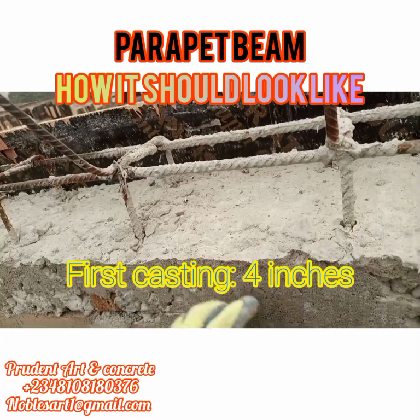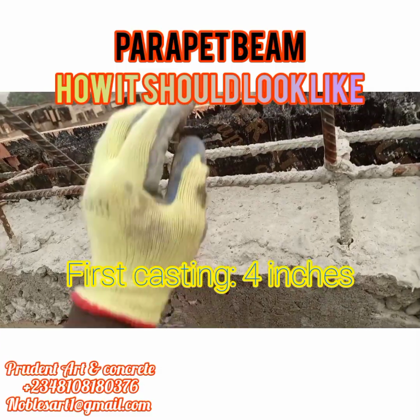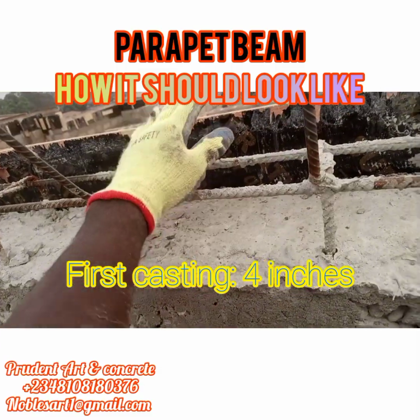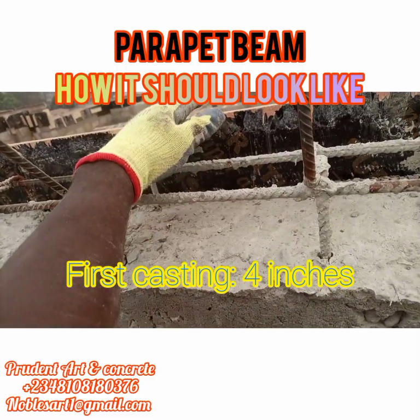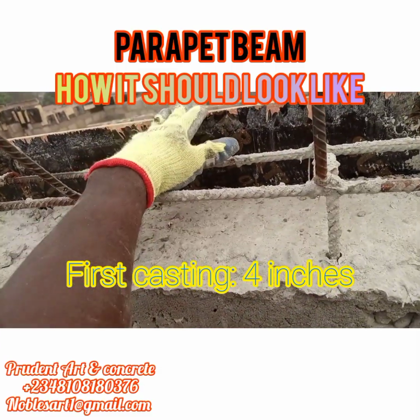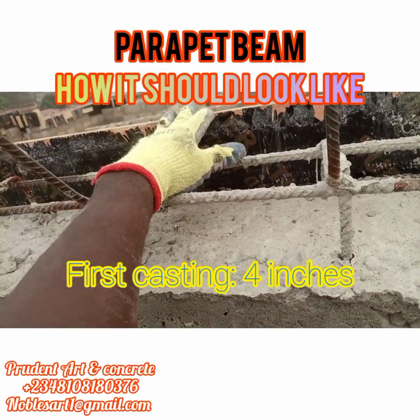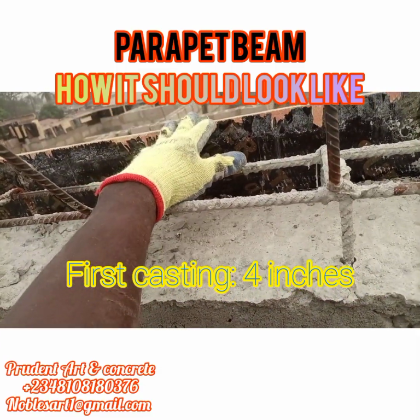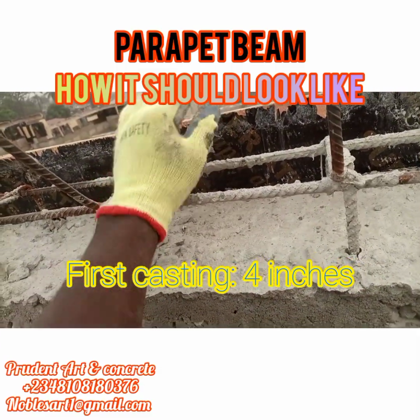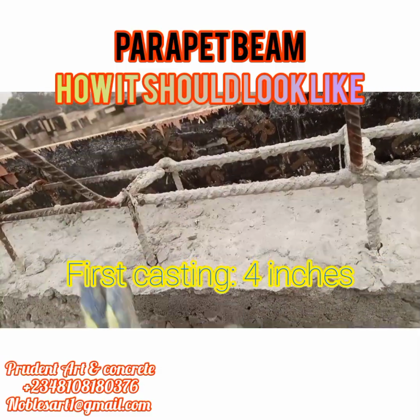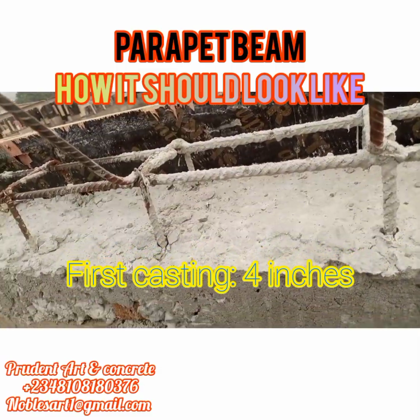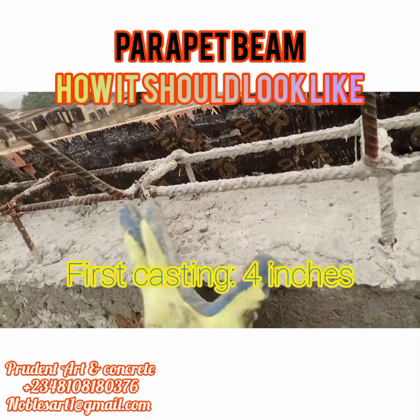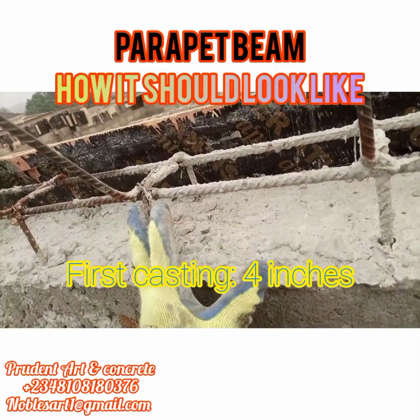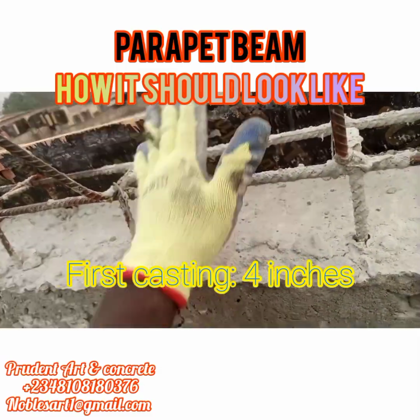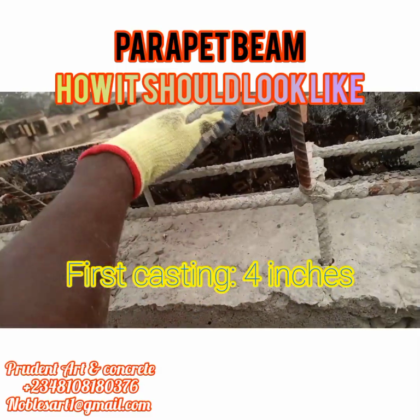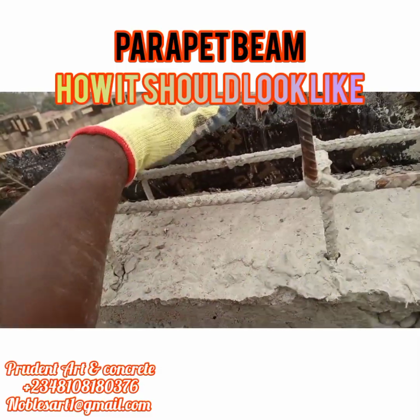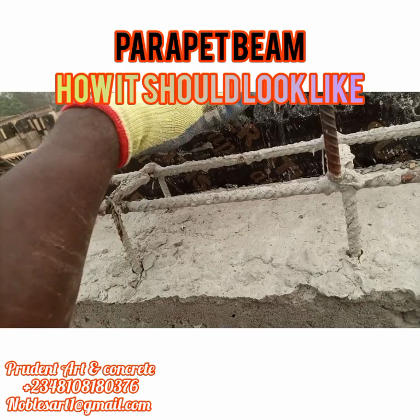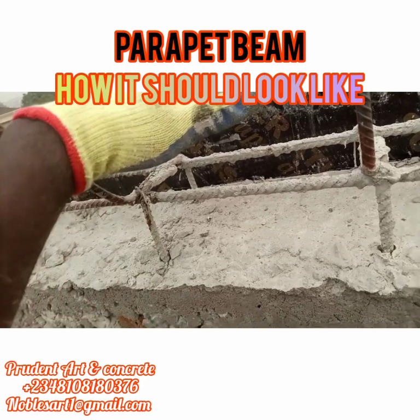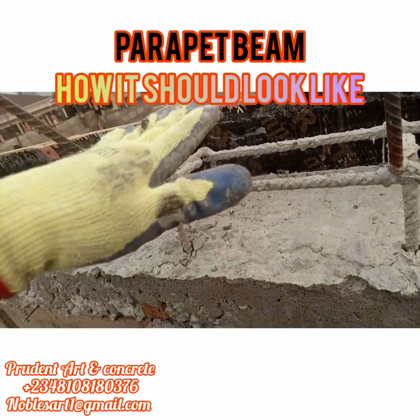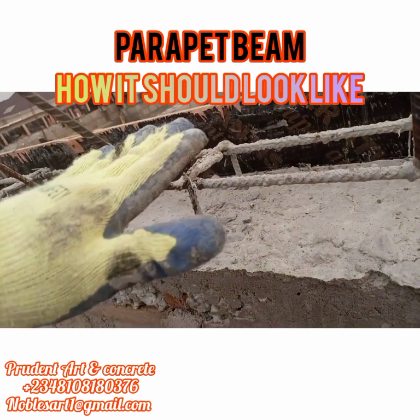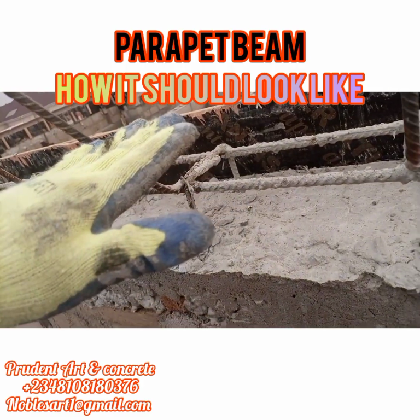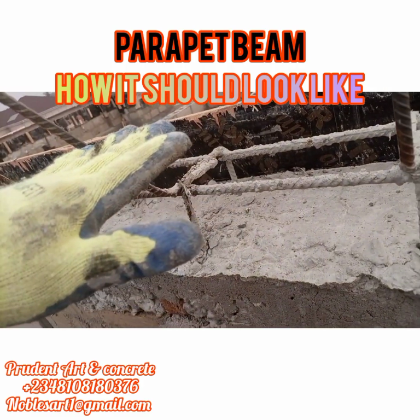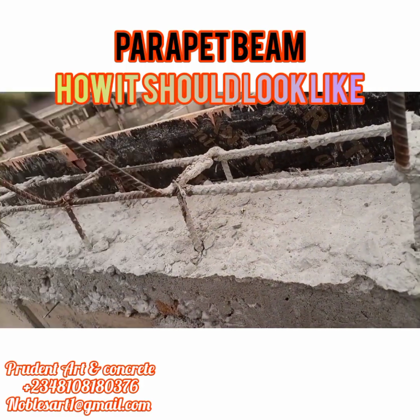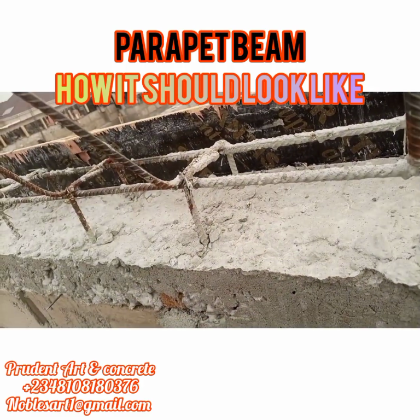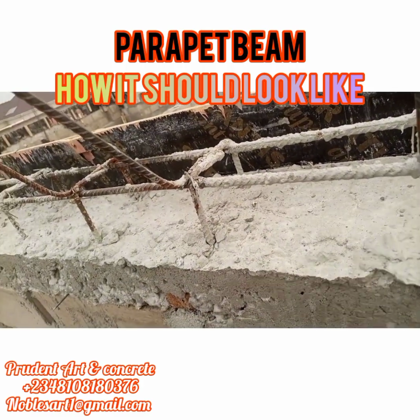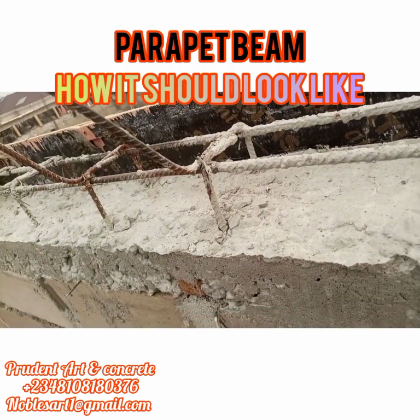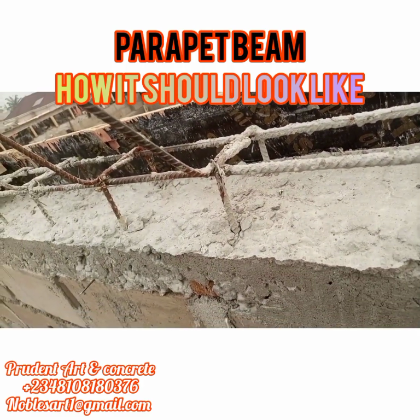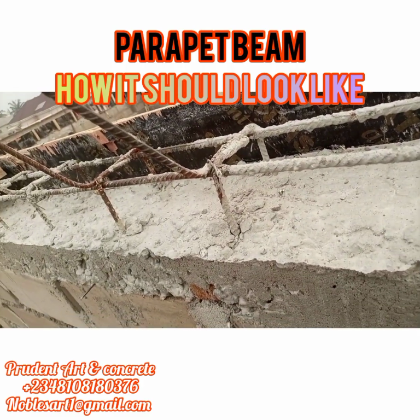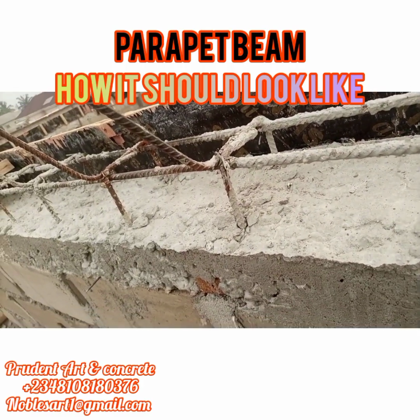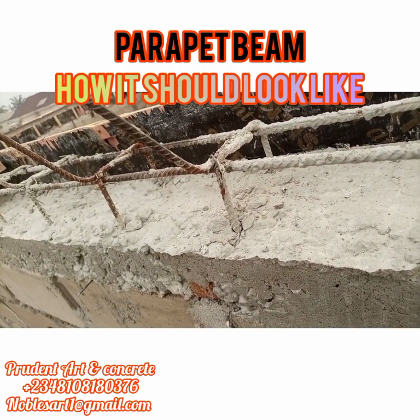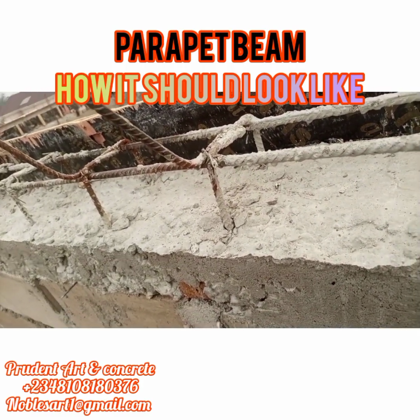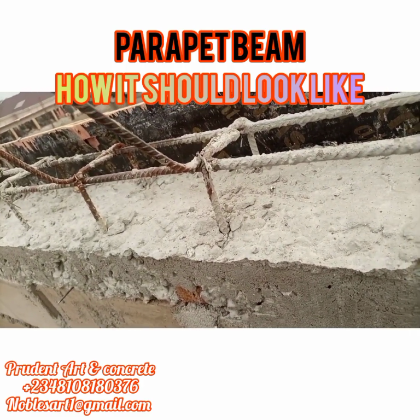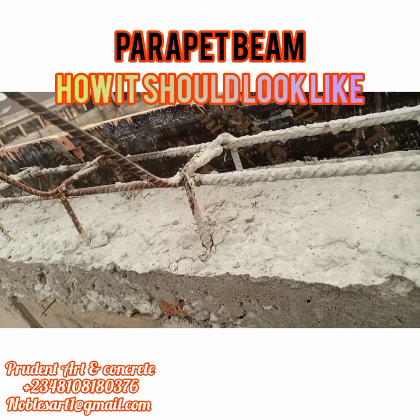We still have about 5 inches here. After installation of the parapet, you are going to cast the remaining part of the concrete together with your parapet. Thanks for watching.